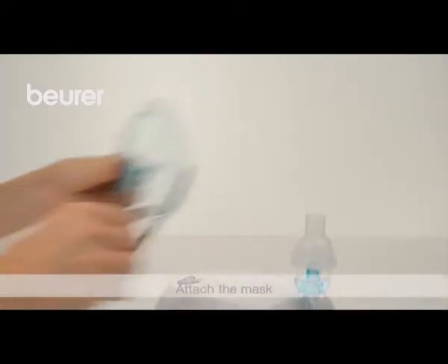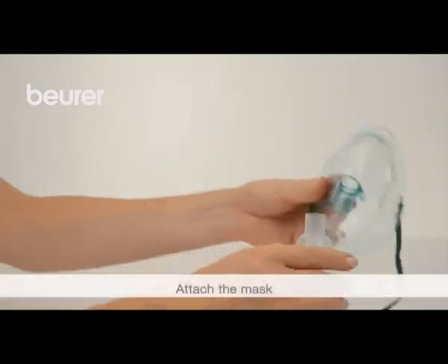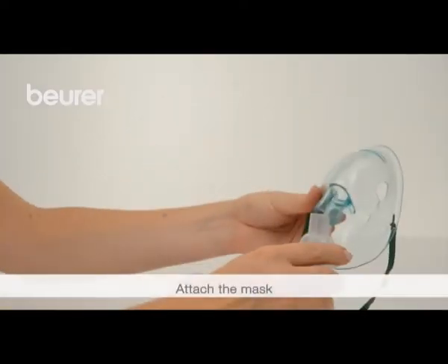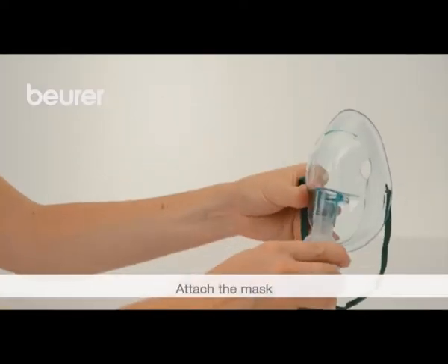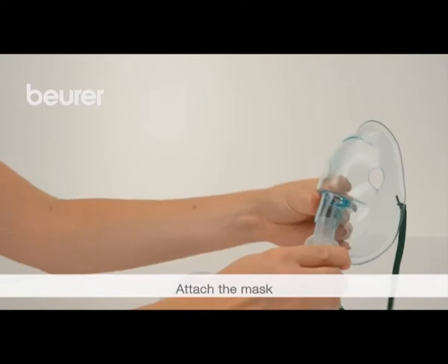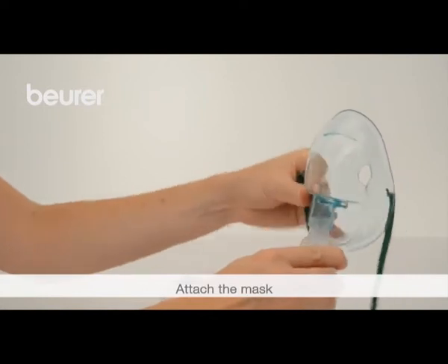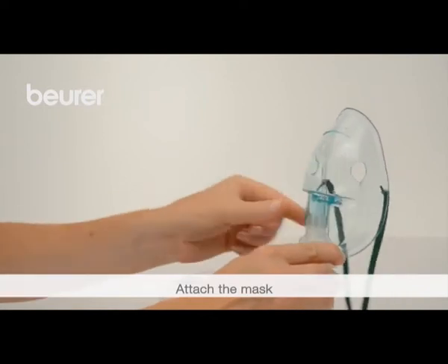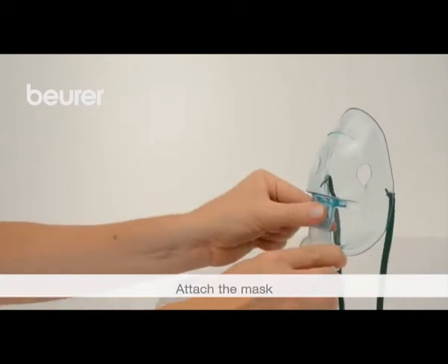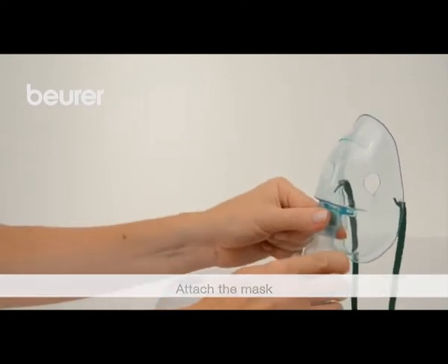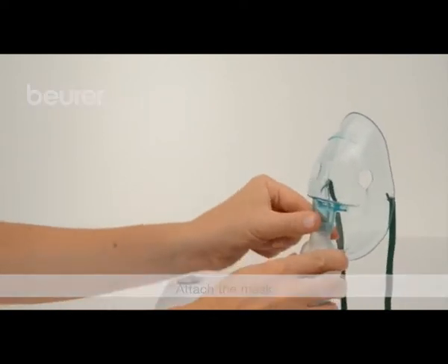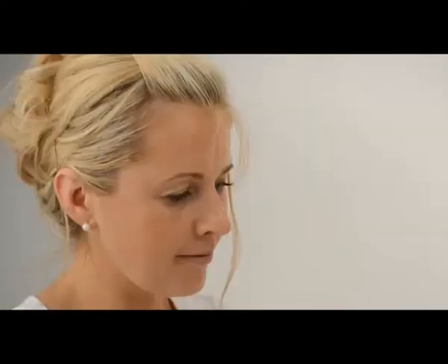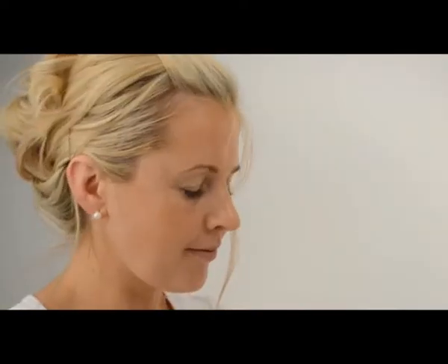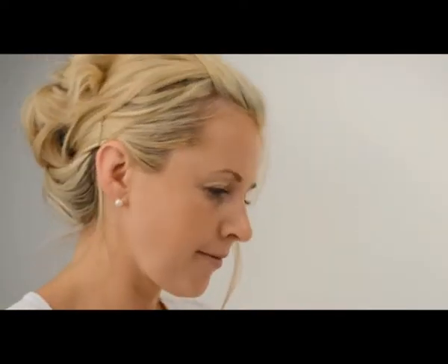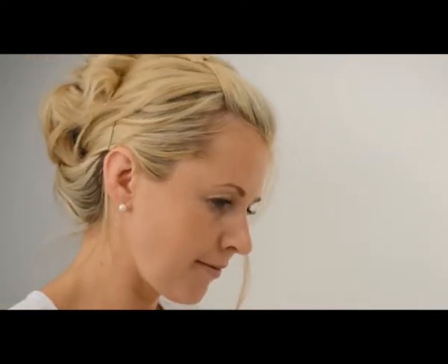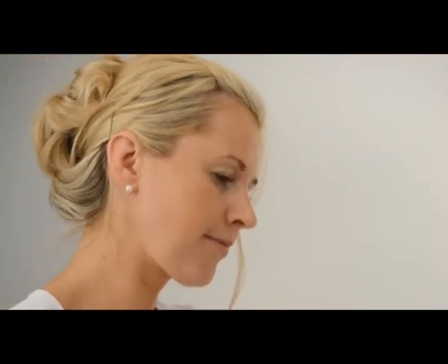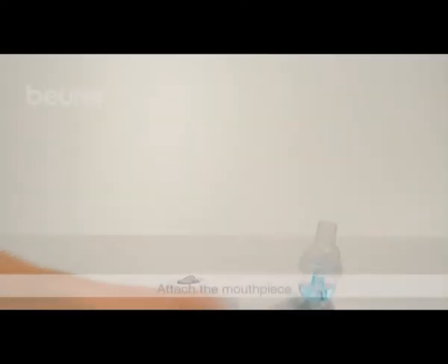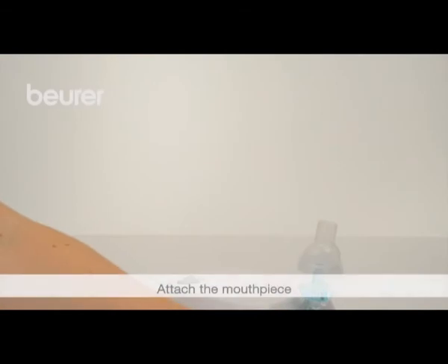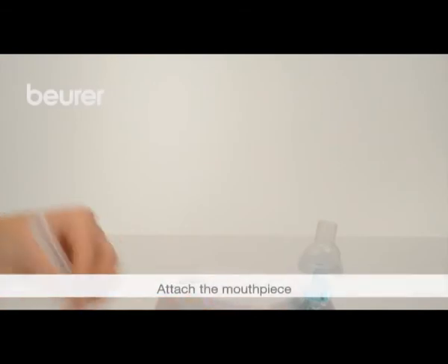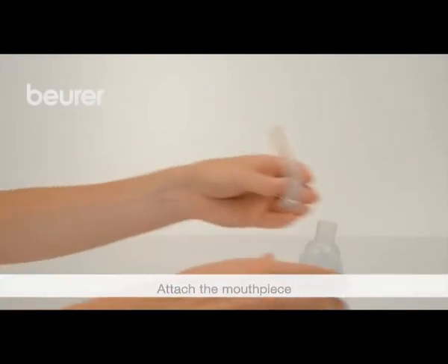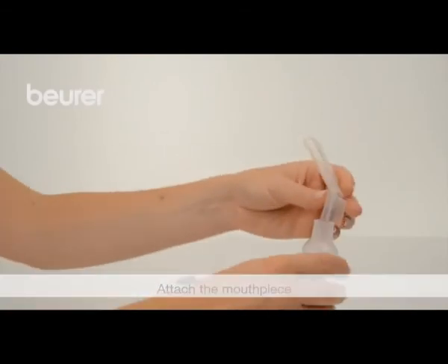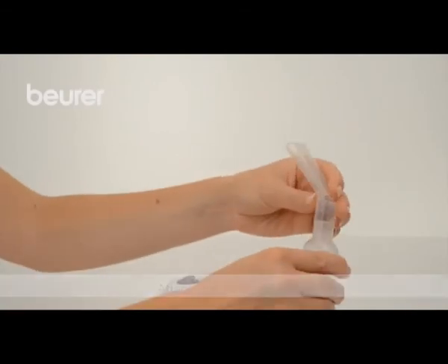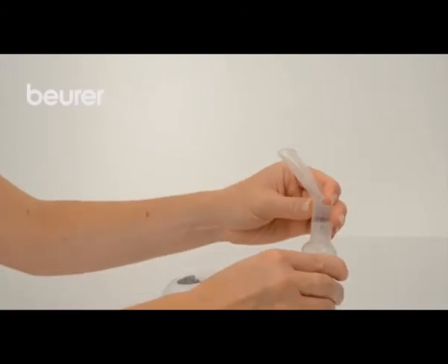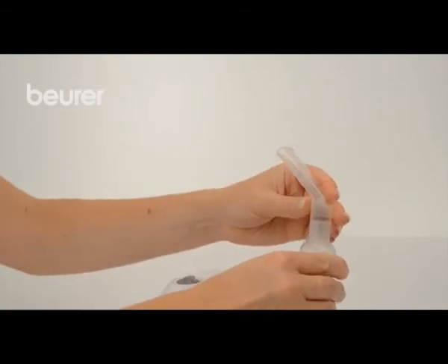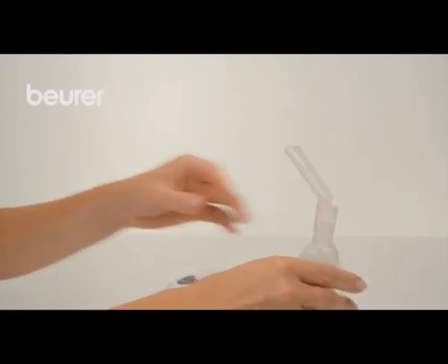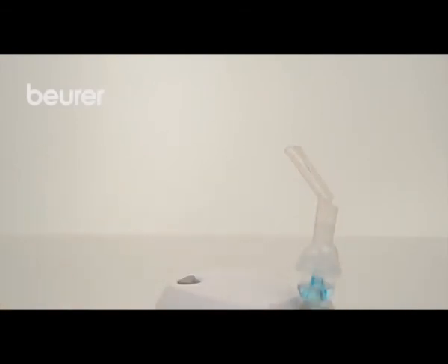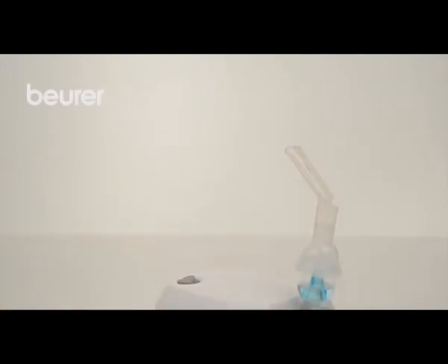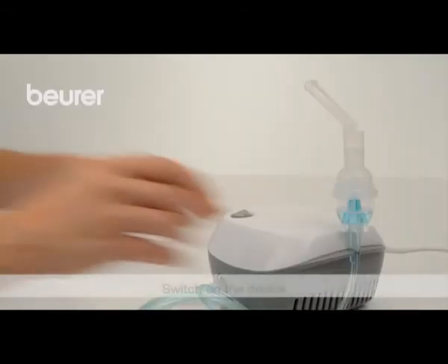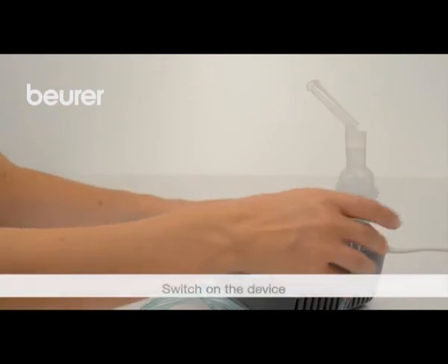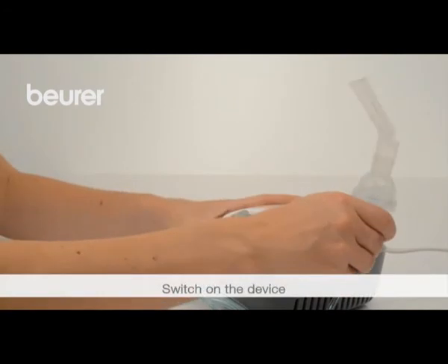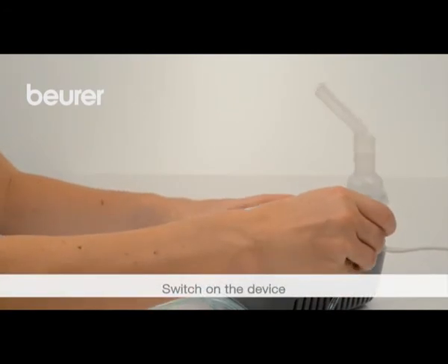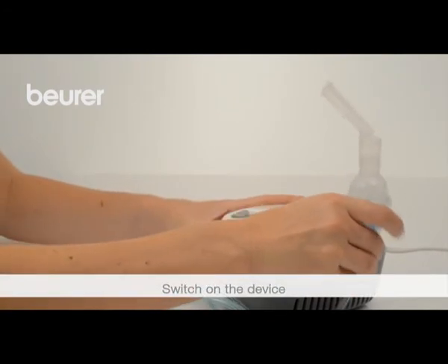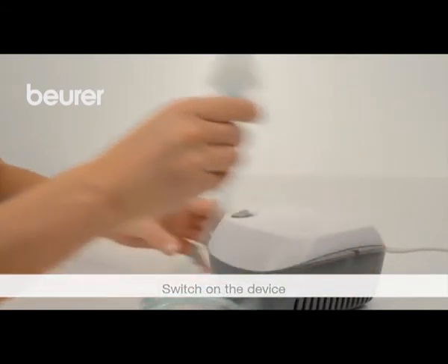Connect any required accessories such as the mask to the atomizer. Connect the mouthpiece in the same way. Take the atomizer out of the holder and switch on the device using the on-off button.